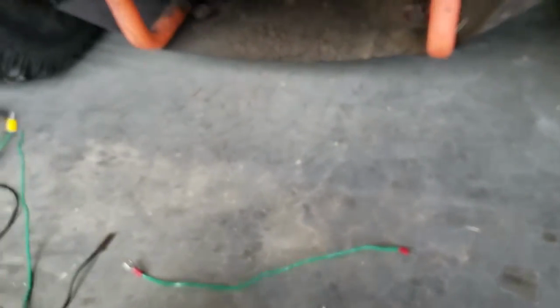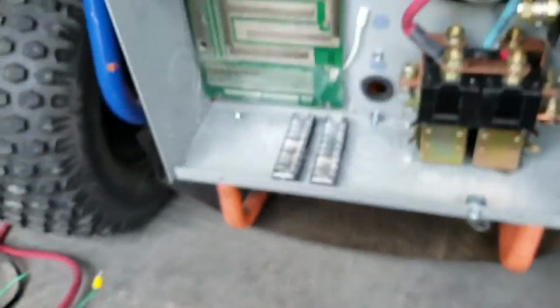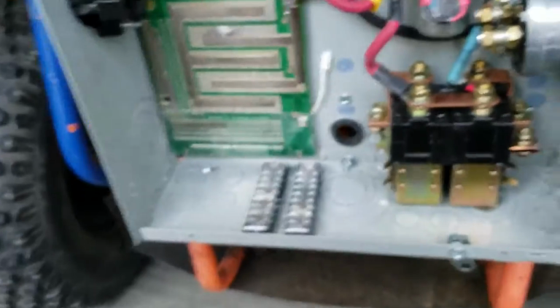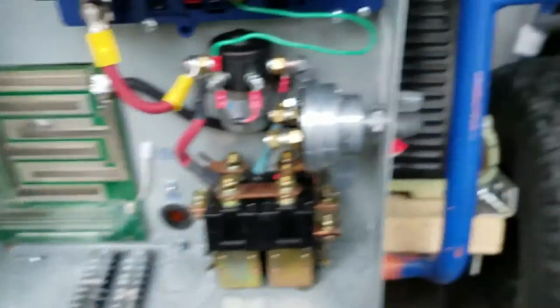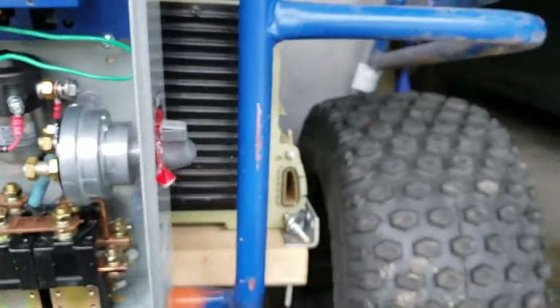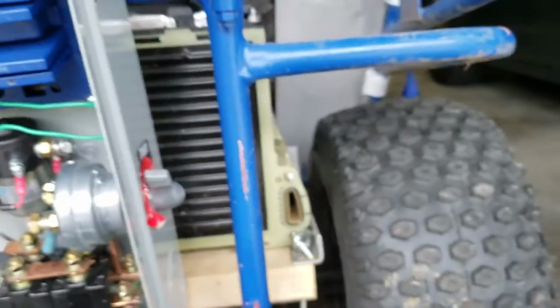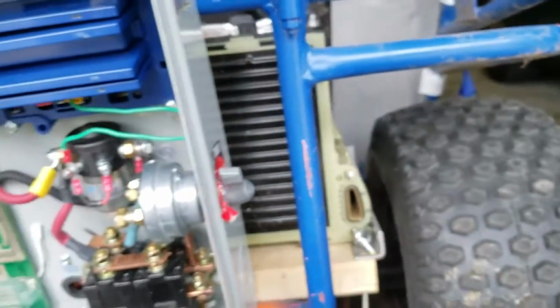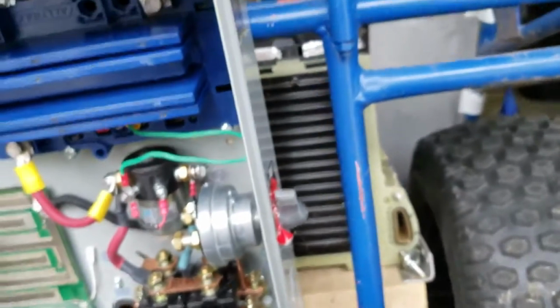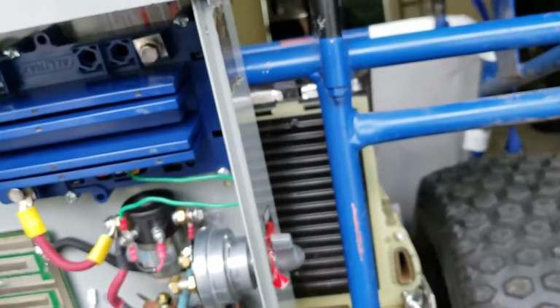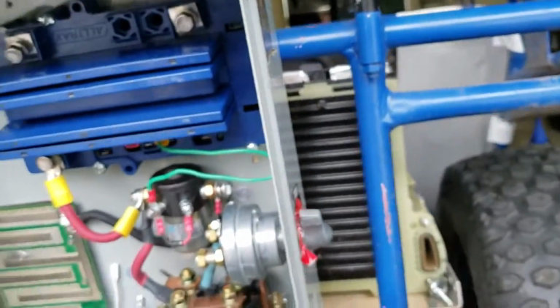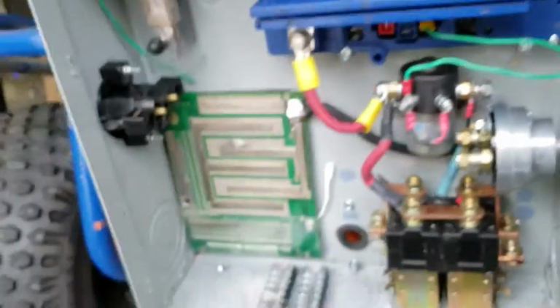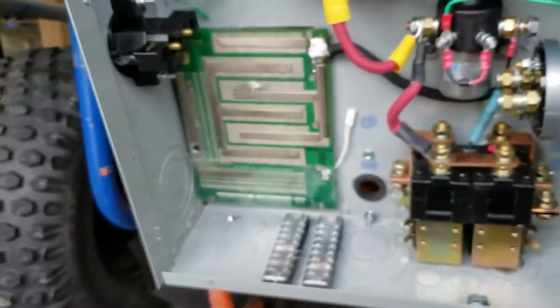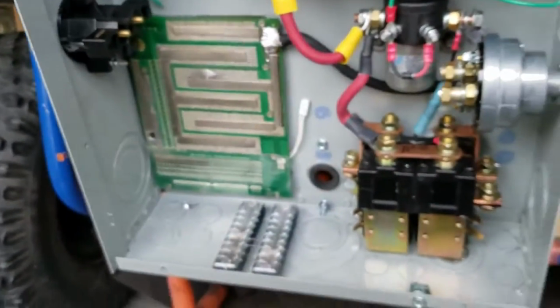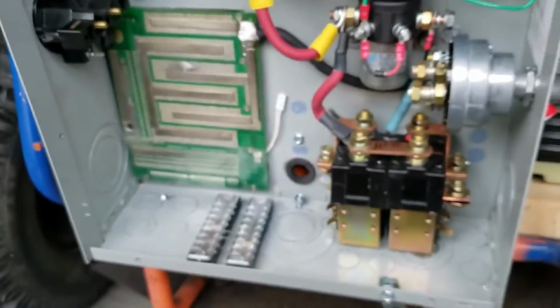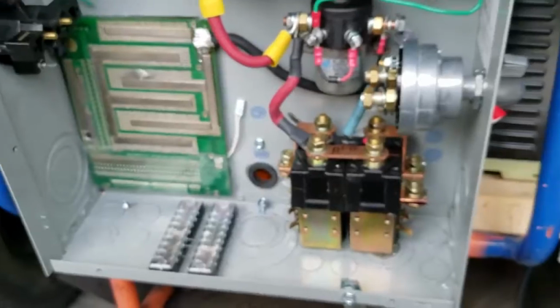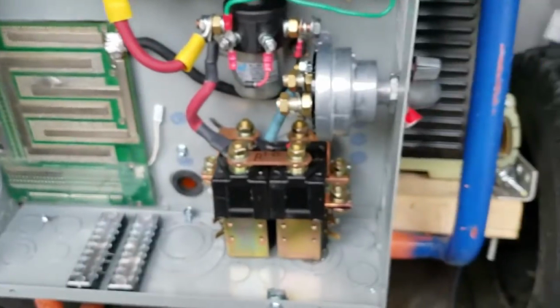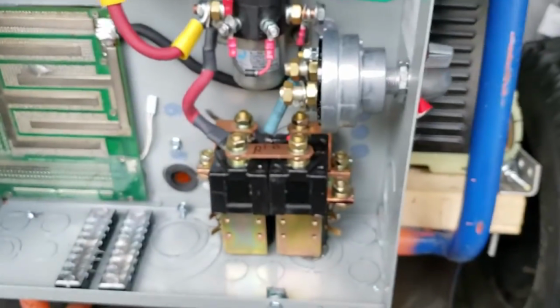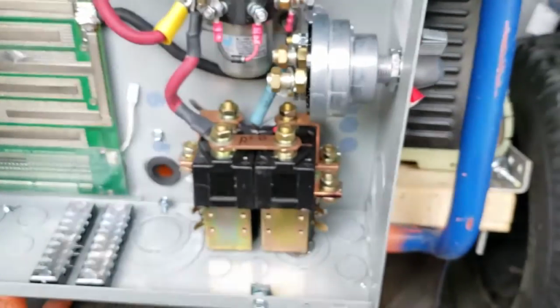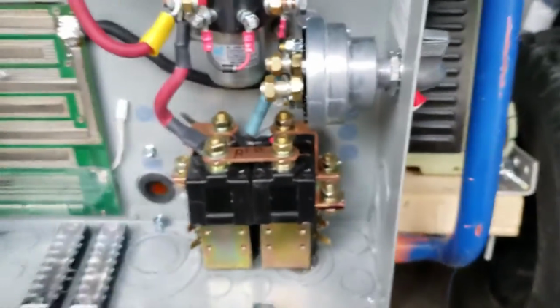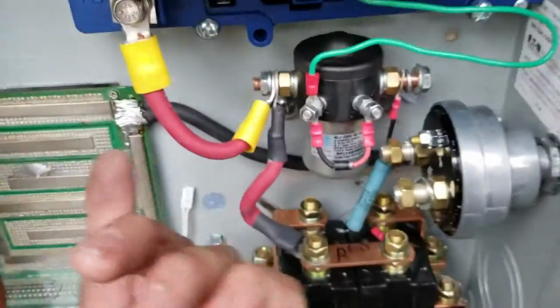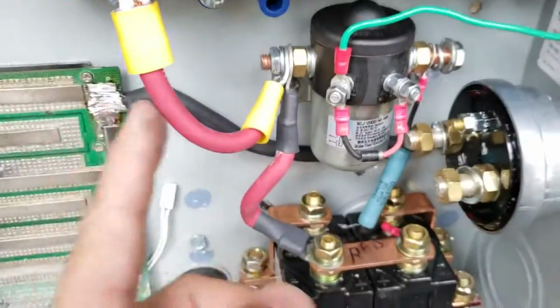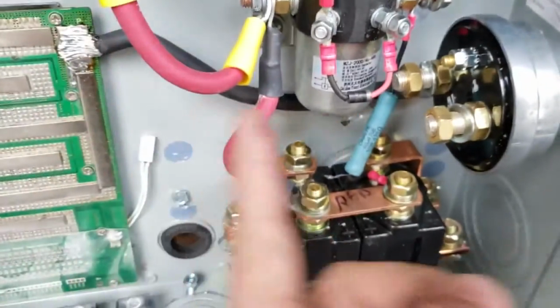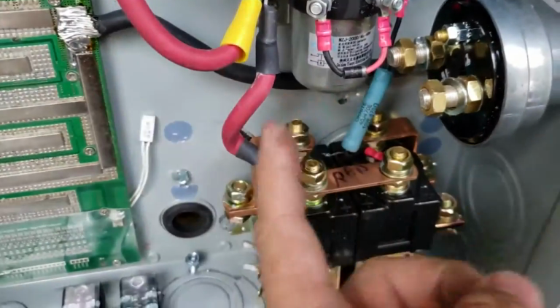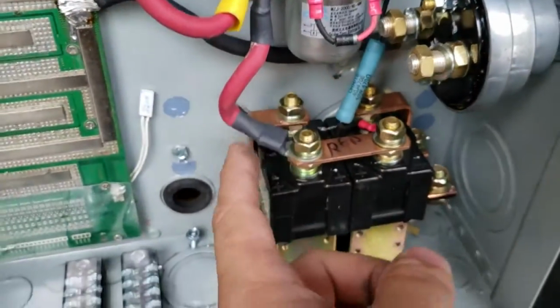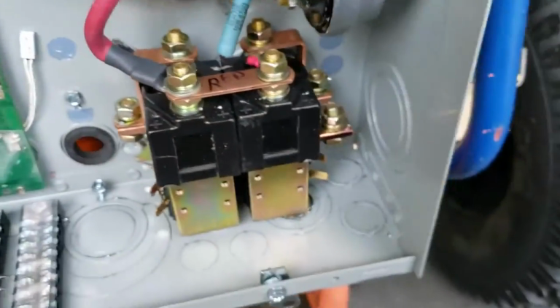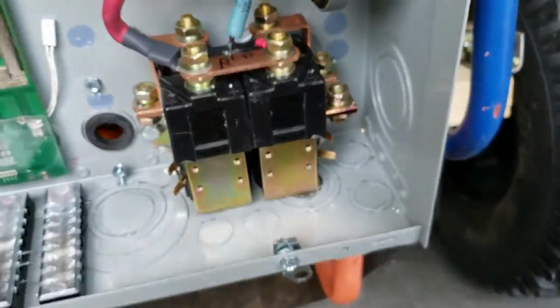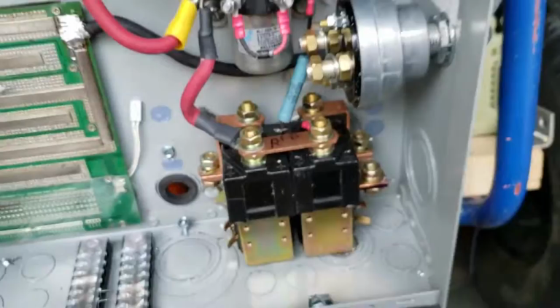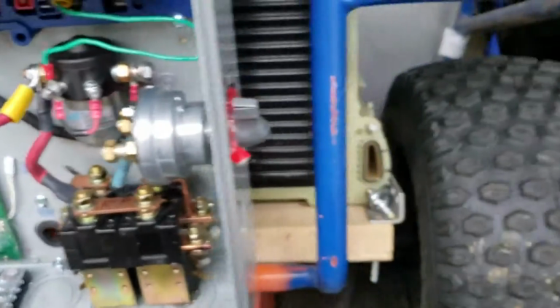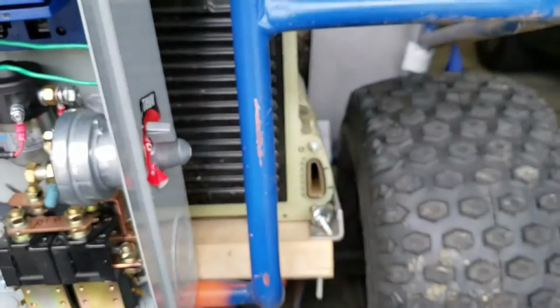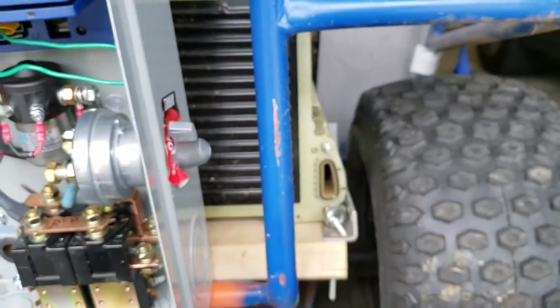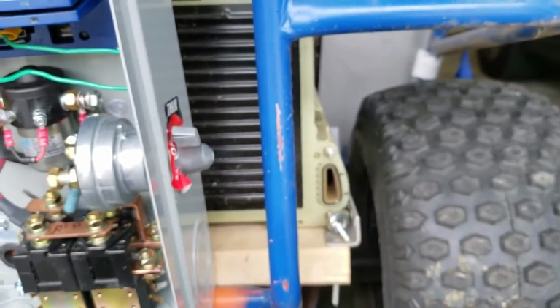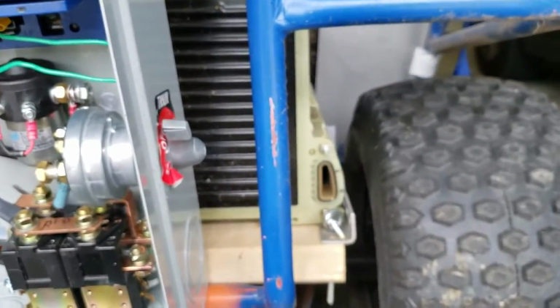For leads coming in from the battery I'm using zero gauge. Anything inside the box is two gauge. I don't really know that it matters, but for these short jumps it's not terrible. For the longer spans, I figure the thicker the better. Anyway, that's it.